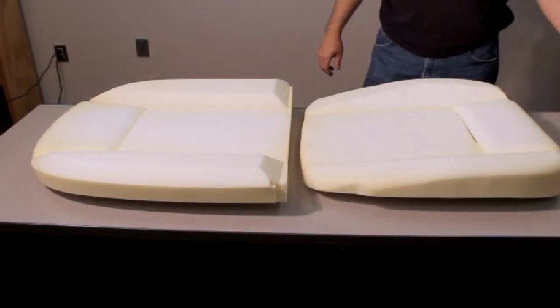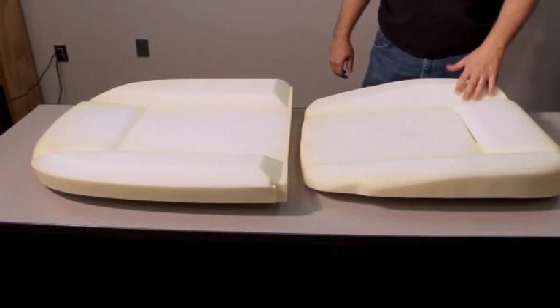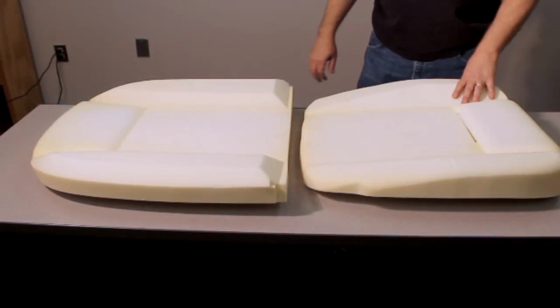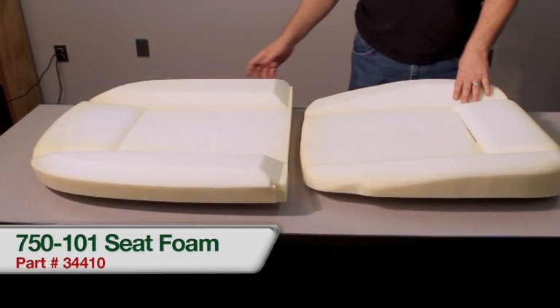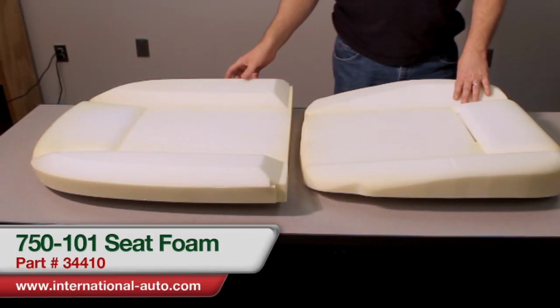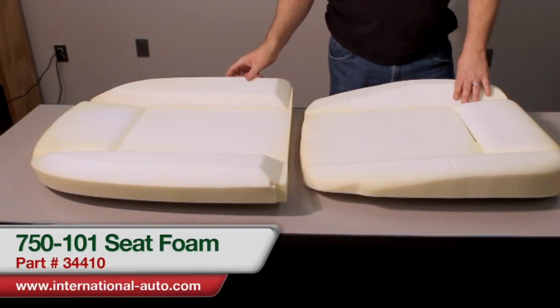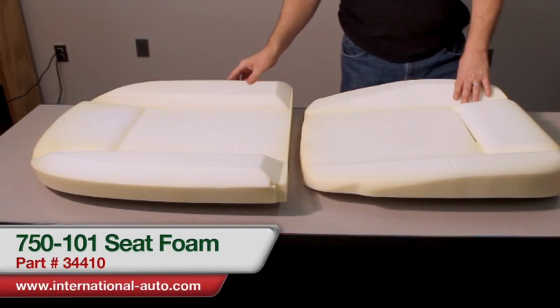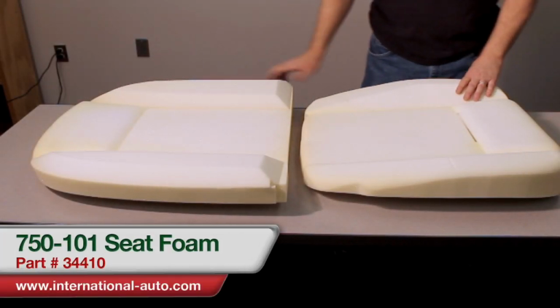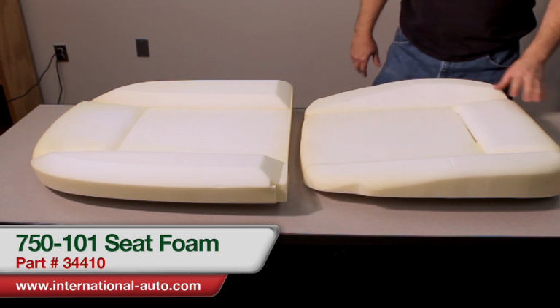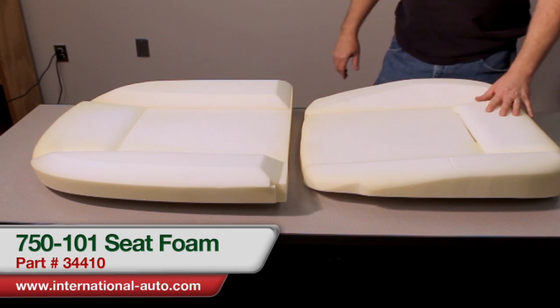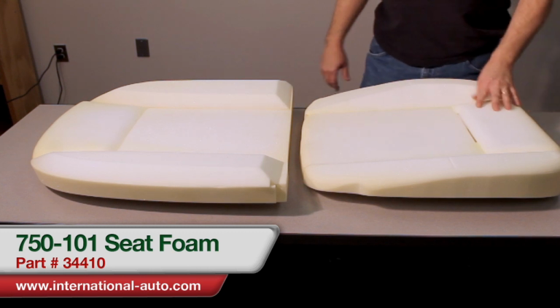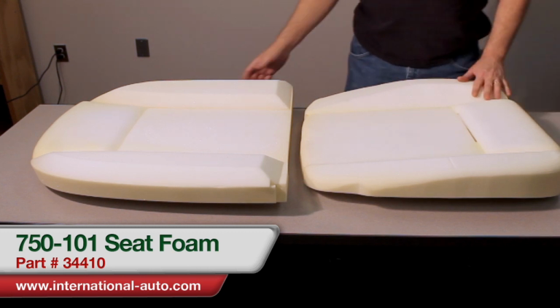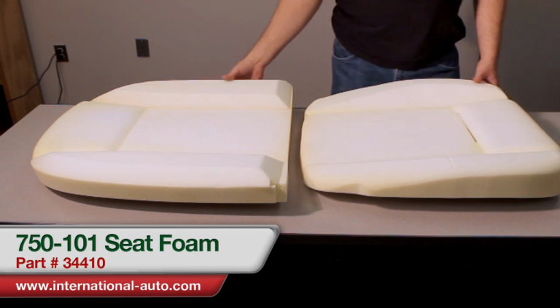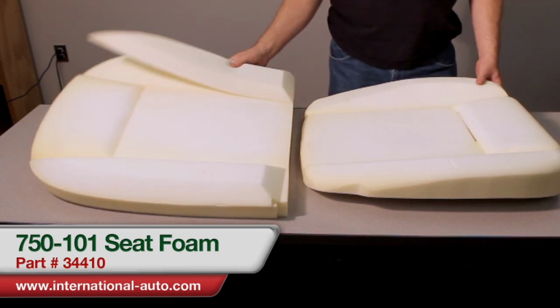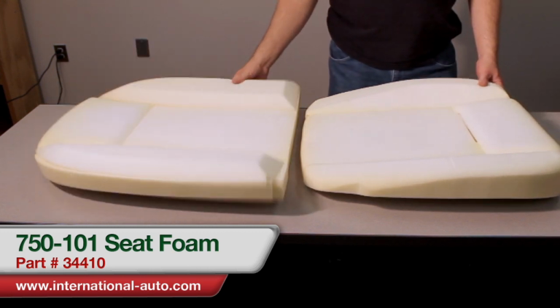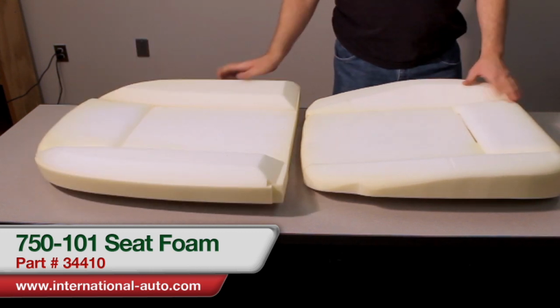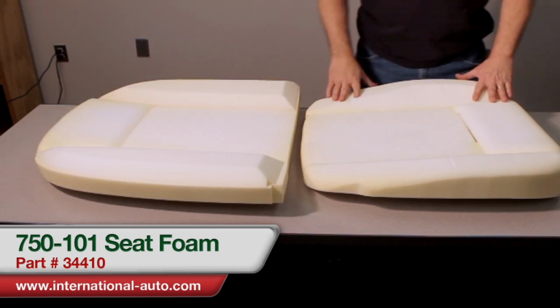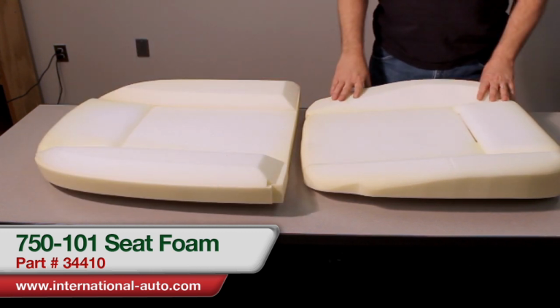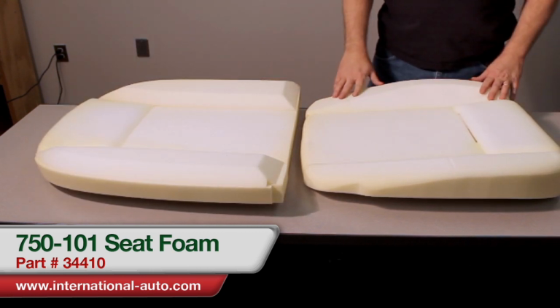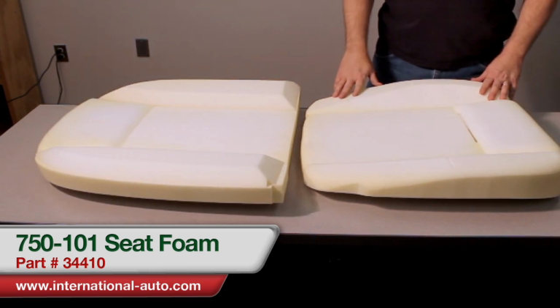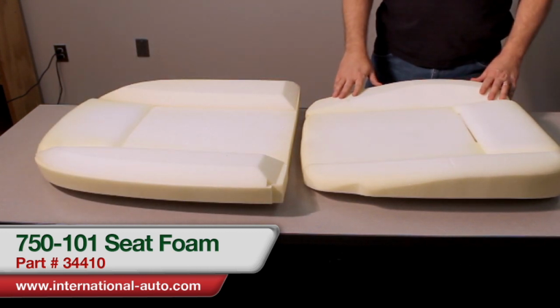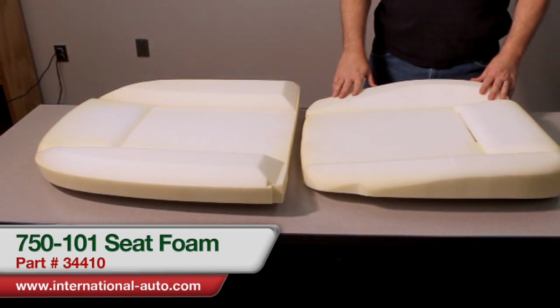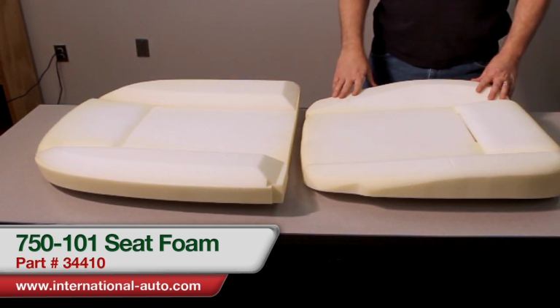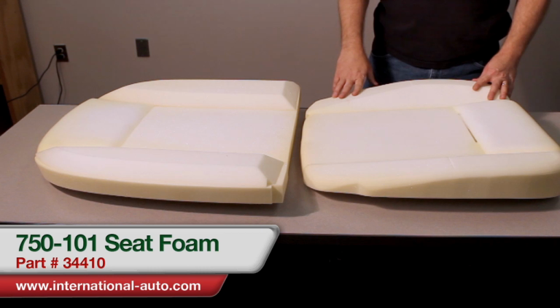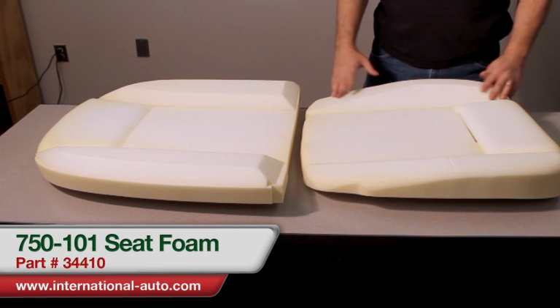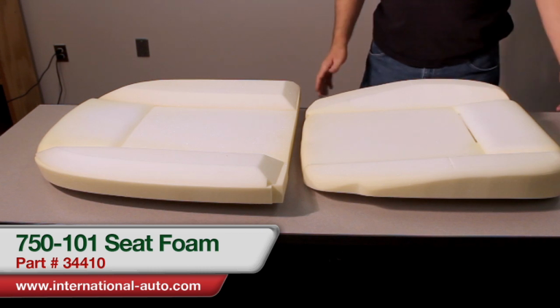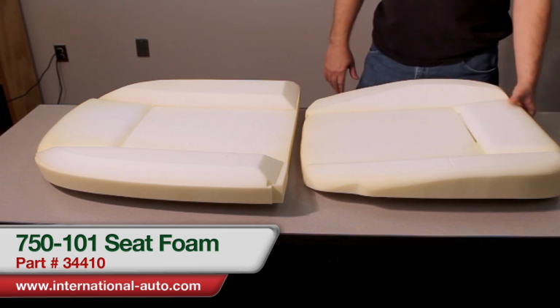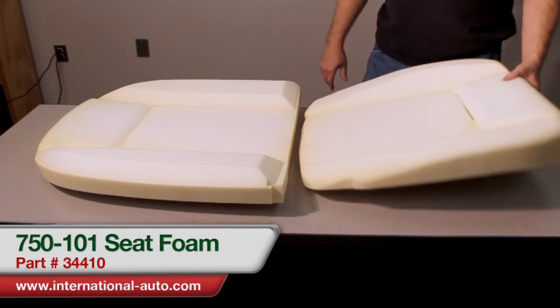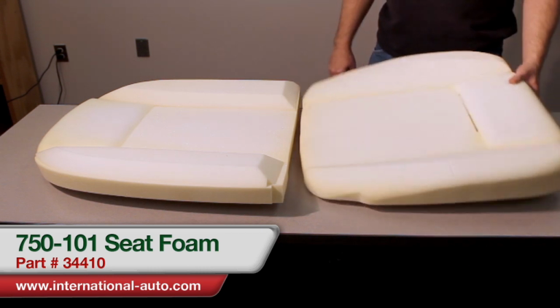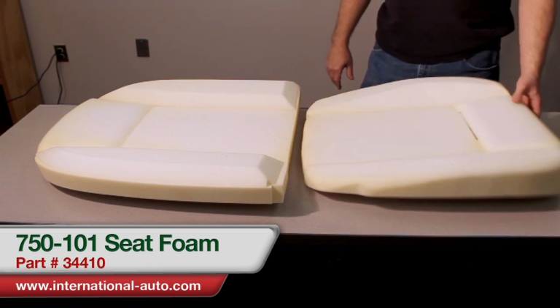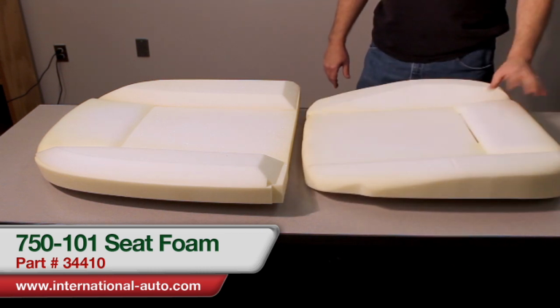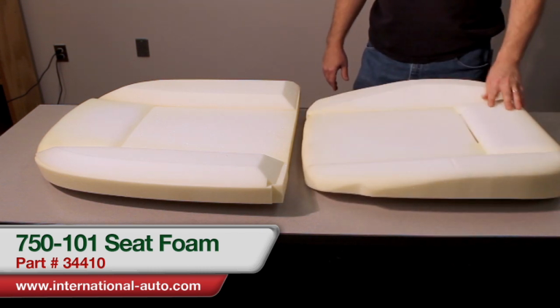Here we have another new product from International Auto. It's a seat bottom and back foam that fits all the 750 and 101 Series Alfa Romeos. It comes in a set that does one seat.